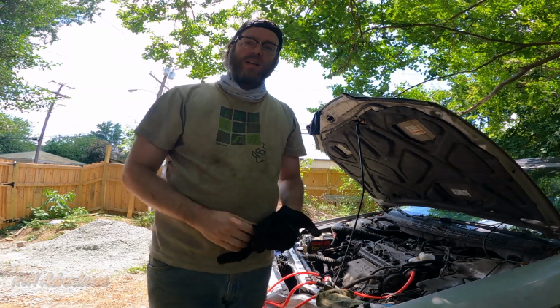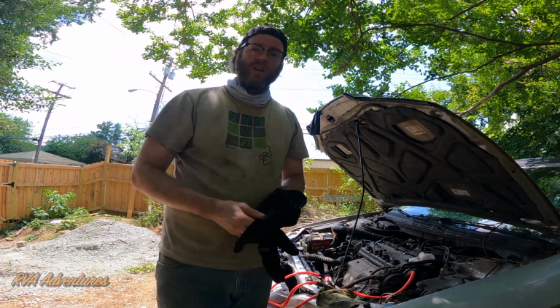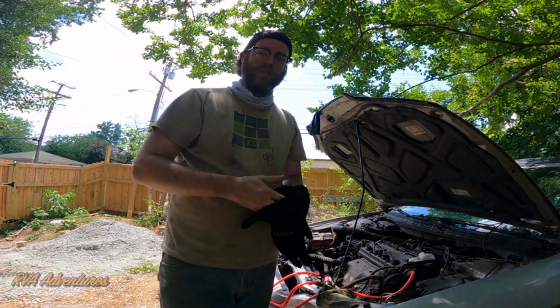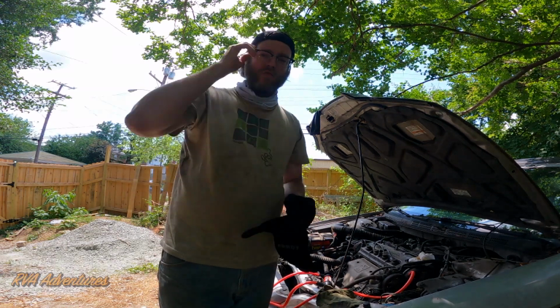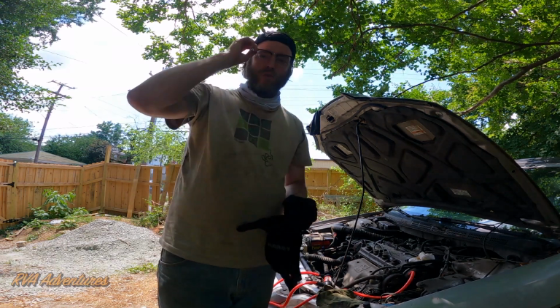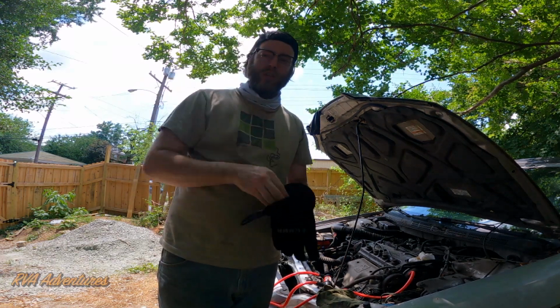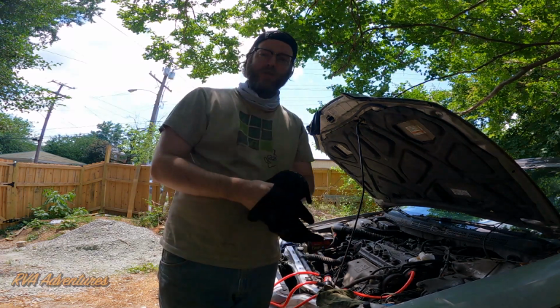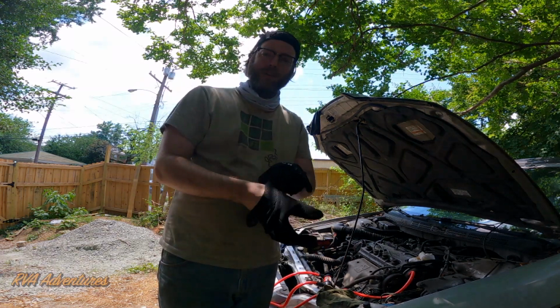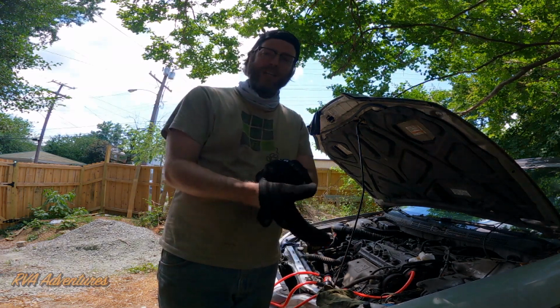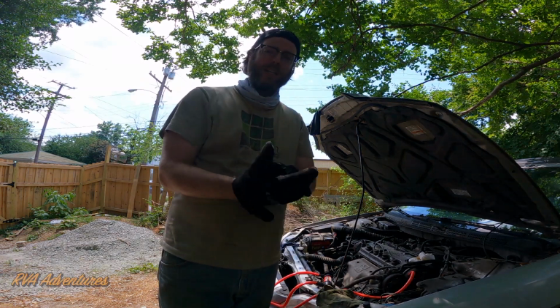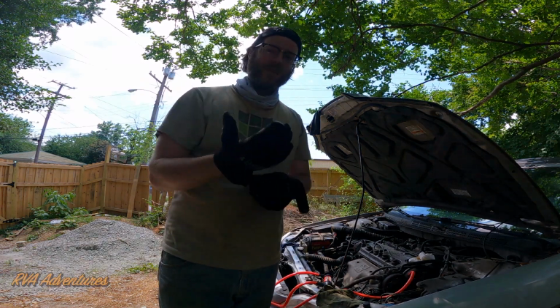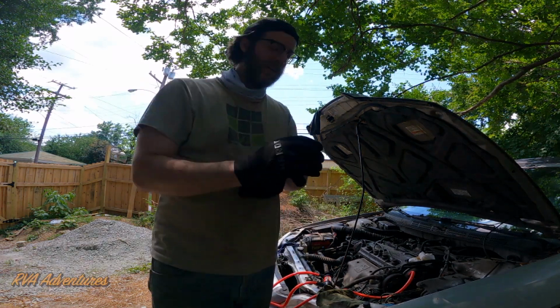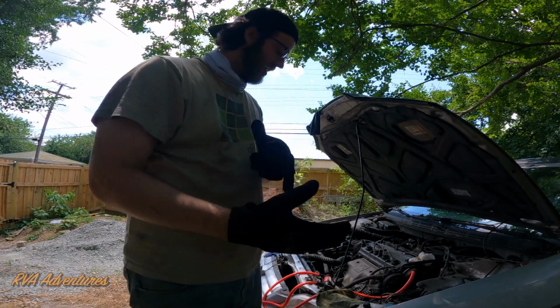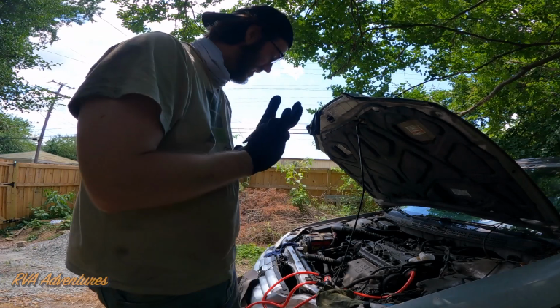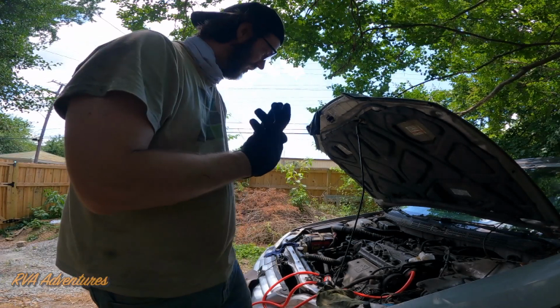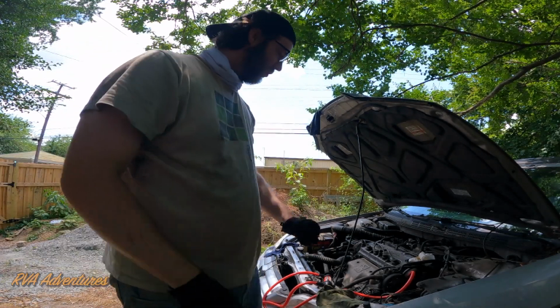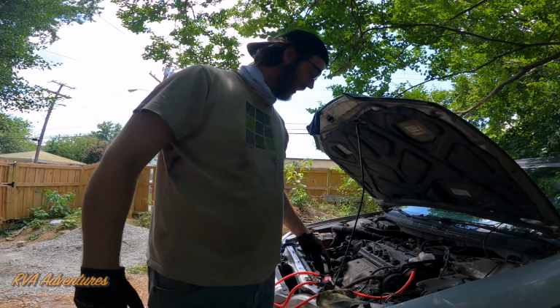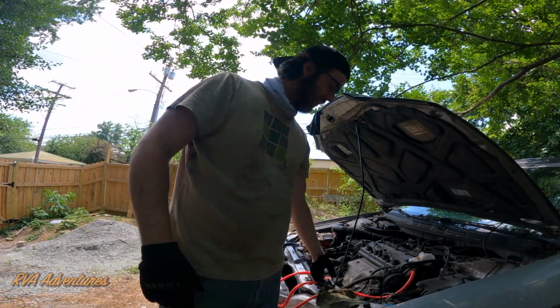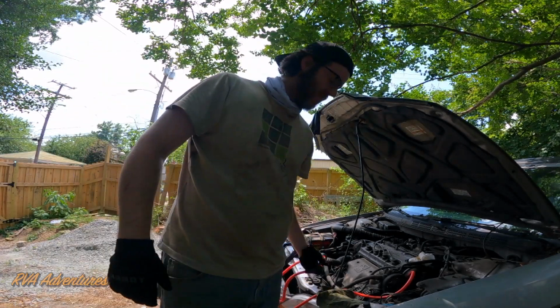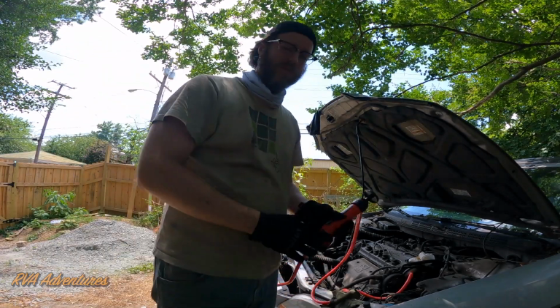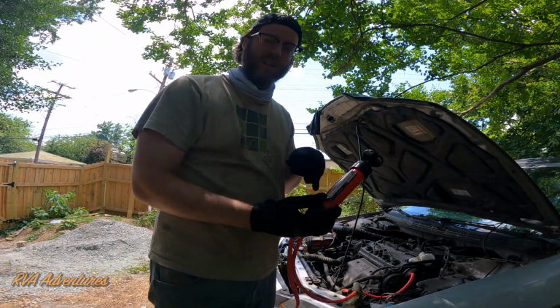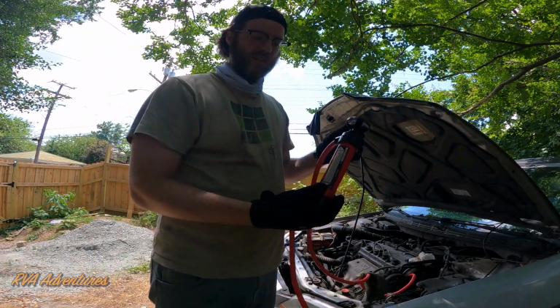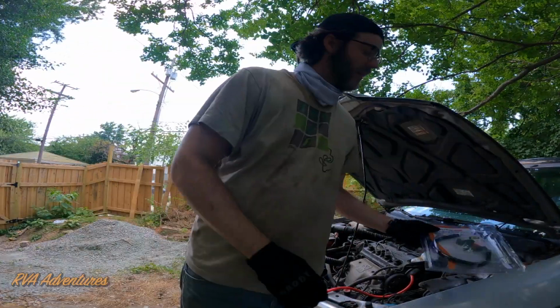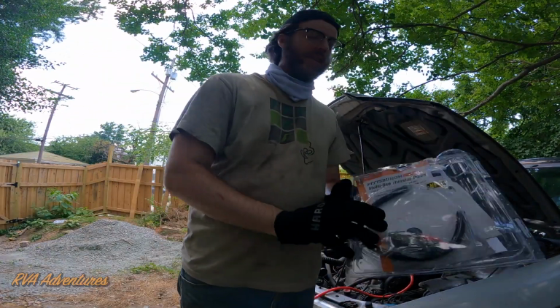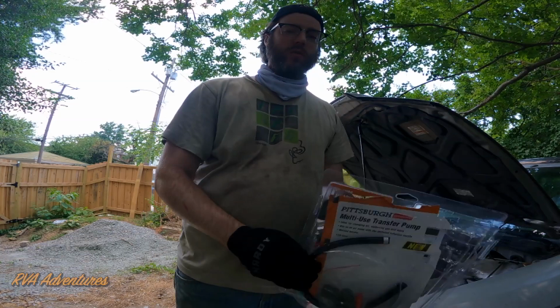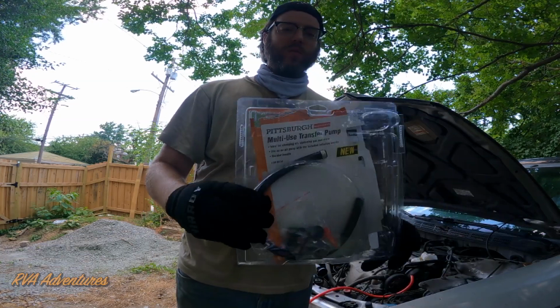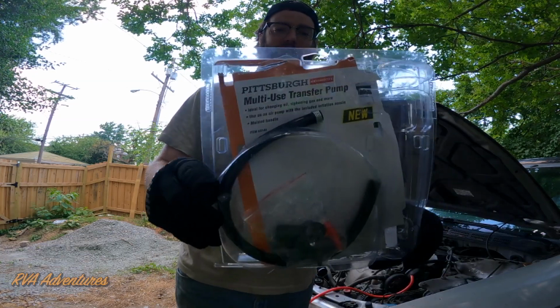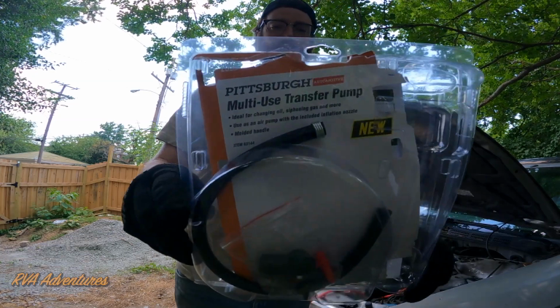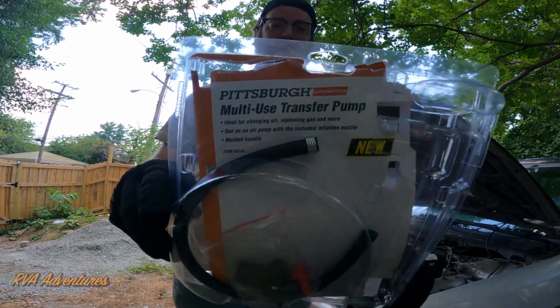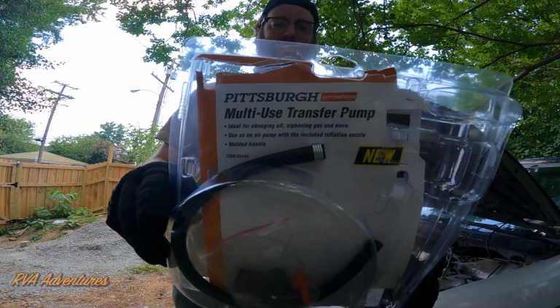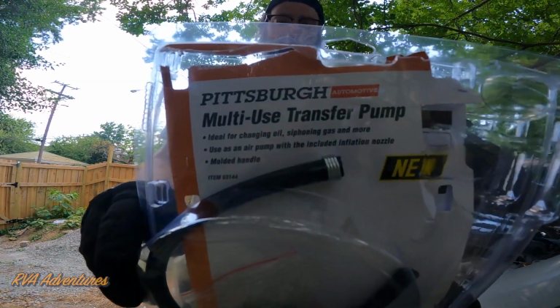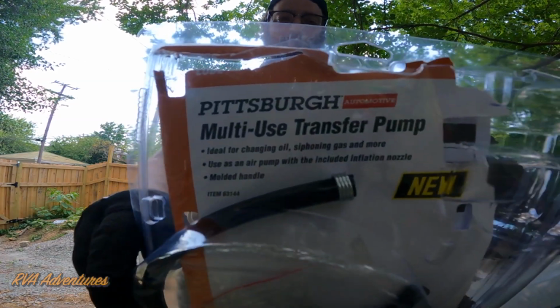On this episode of Shade Tree Mechanic, I've got a little tool that I picked up from Harbor Freight. It is a multi-use fluid transfer pump.